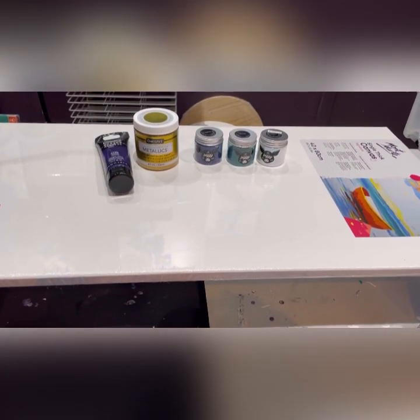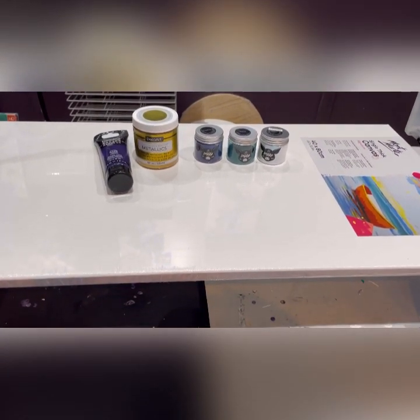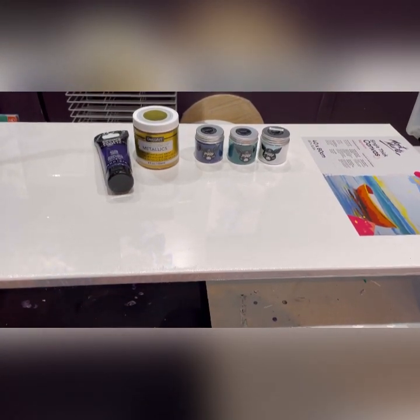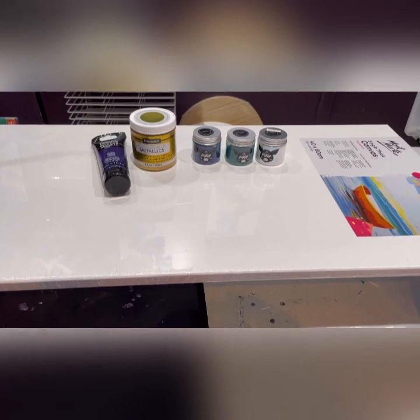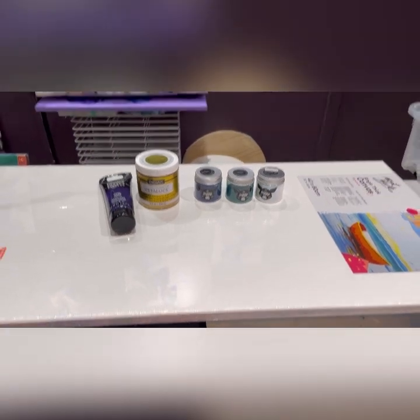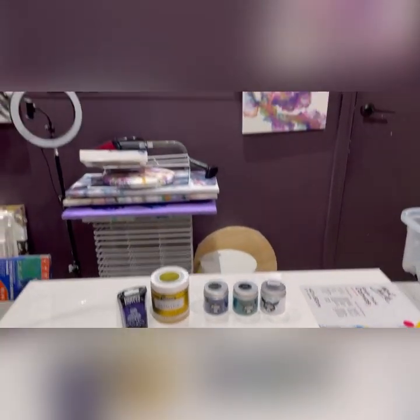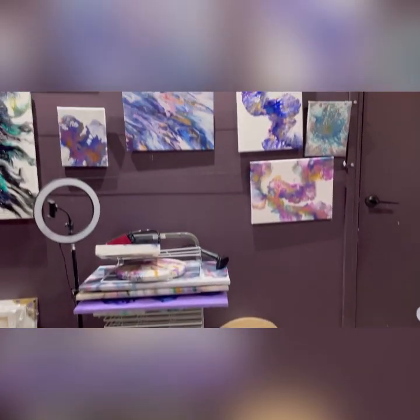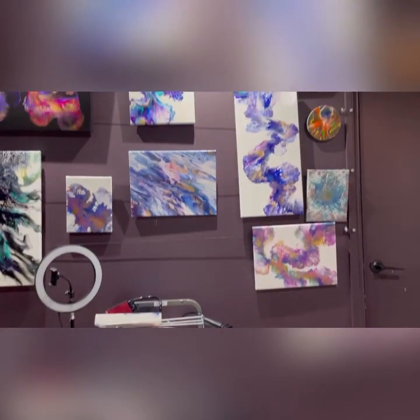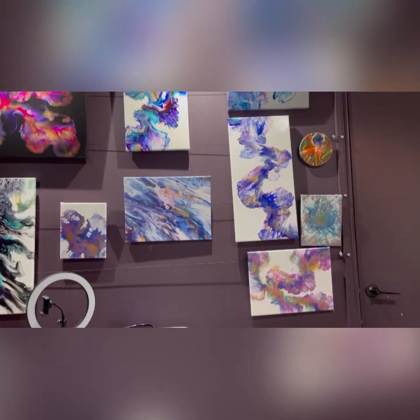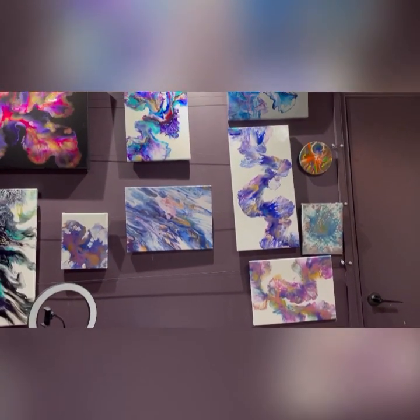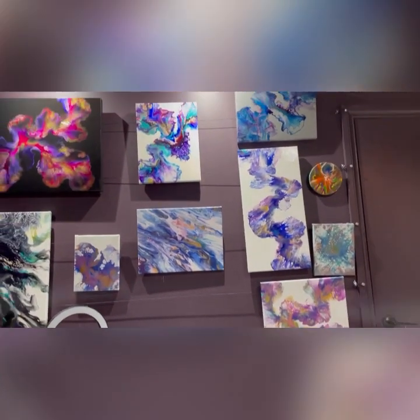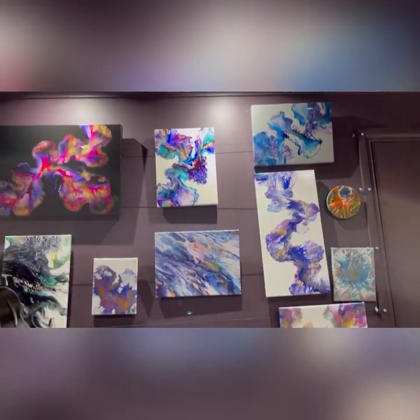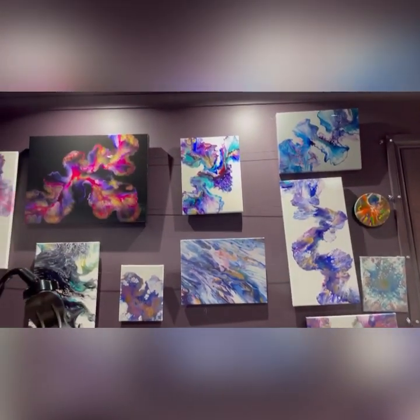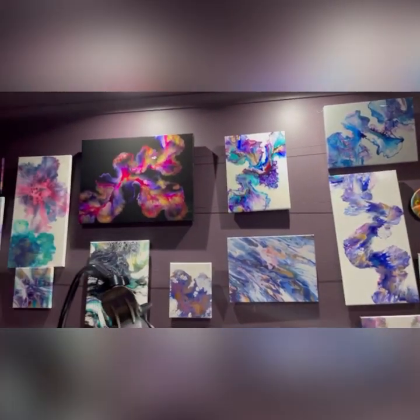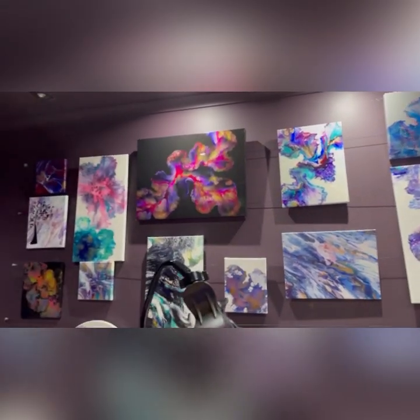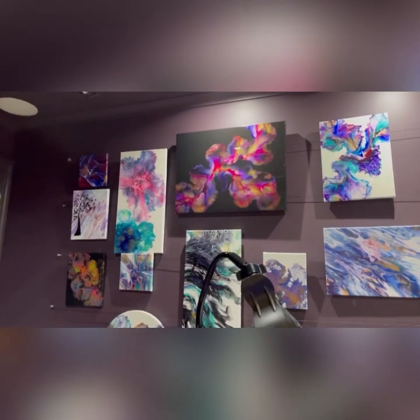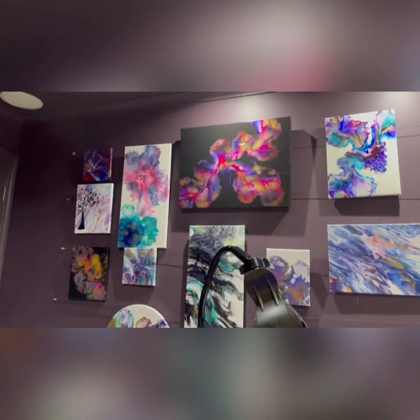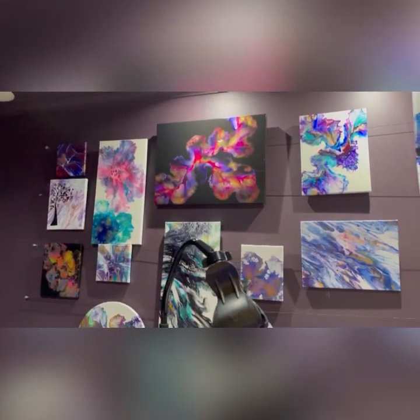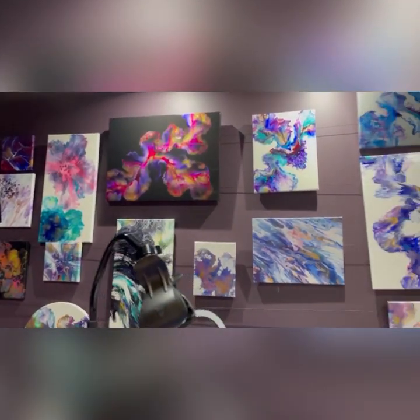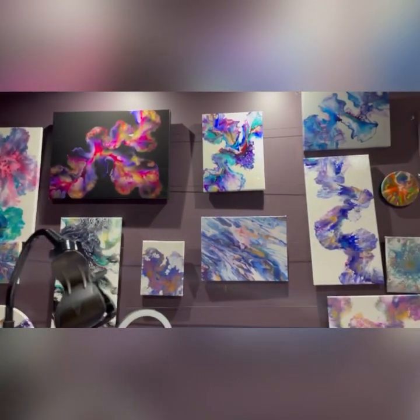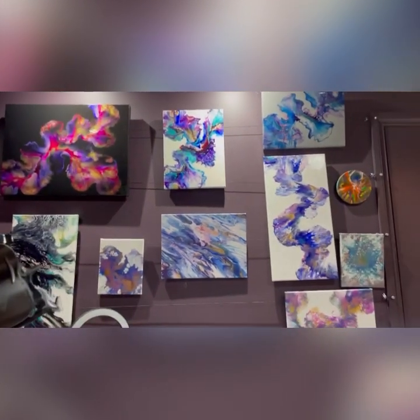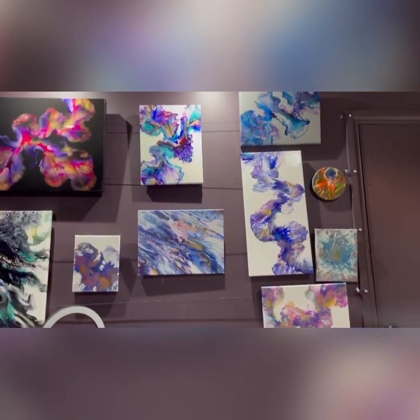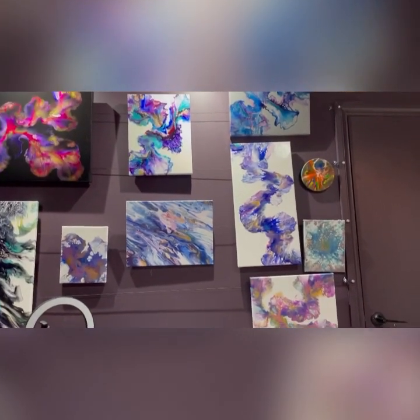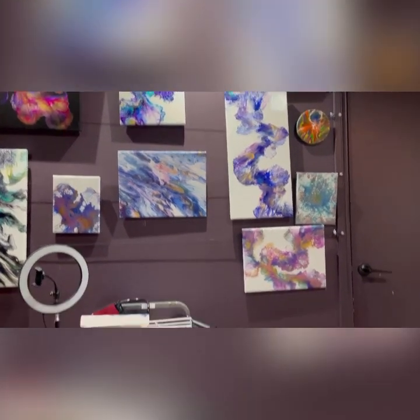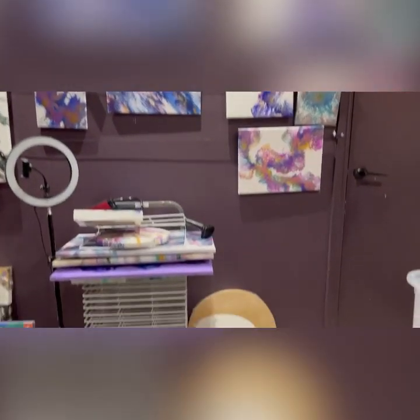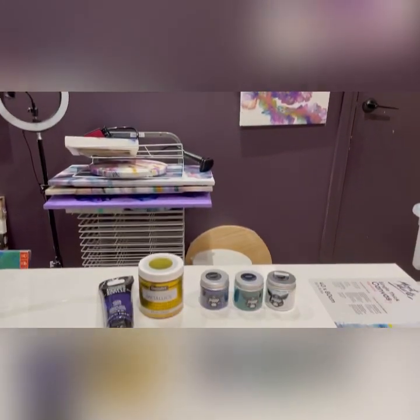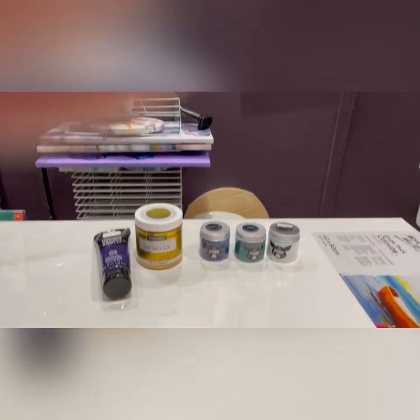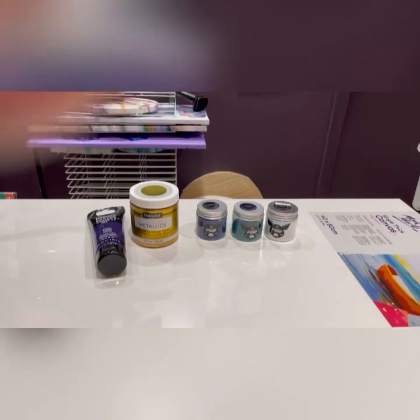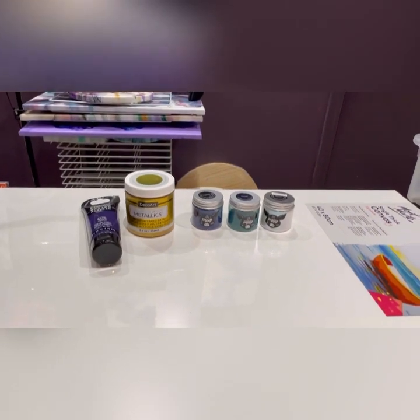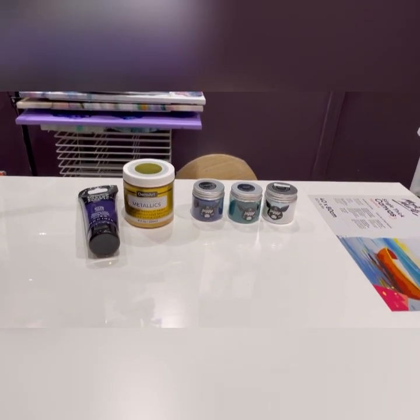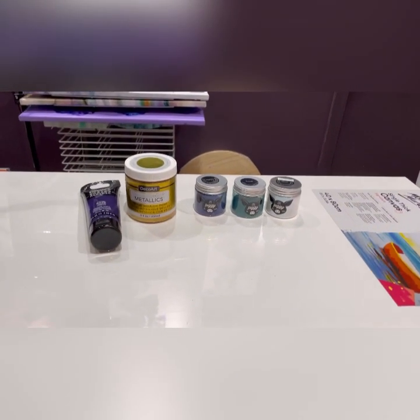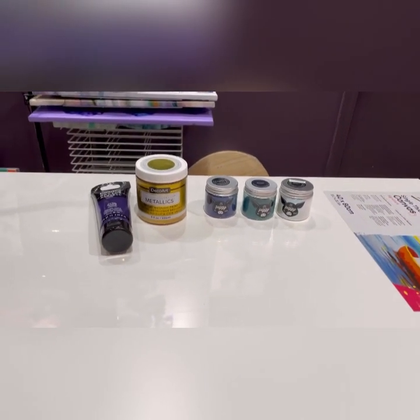I haven't done one for a while. I've been looking up at my walls at all the Dutch pours and all I've been doing is bloom, bloom, bloom. So guess what? Time to go back to Dutch pours.